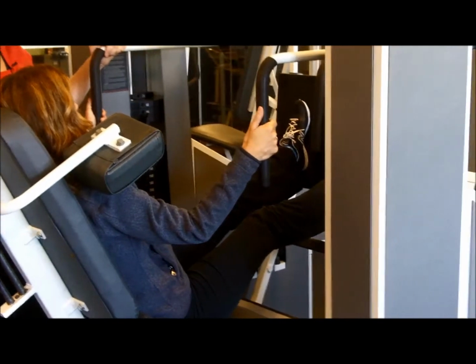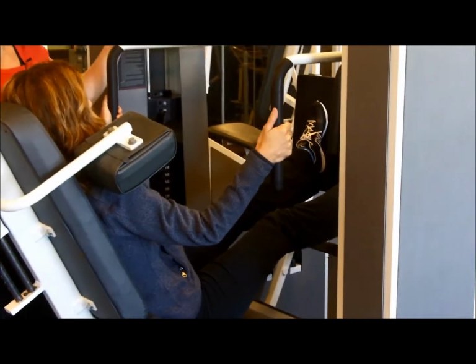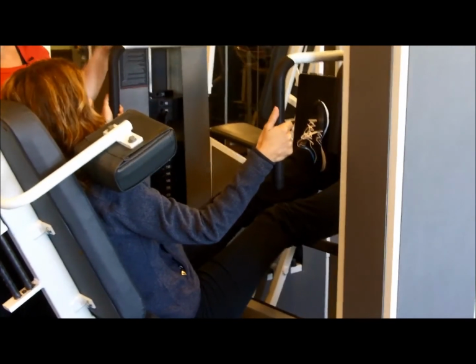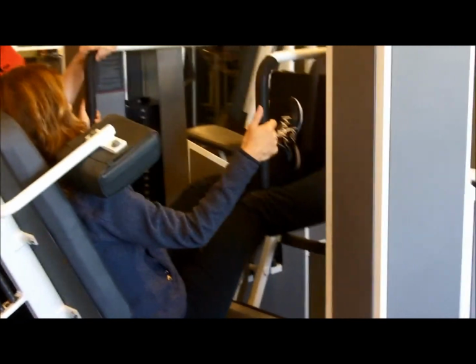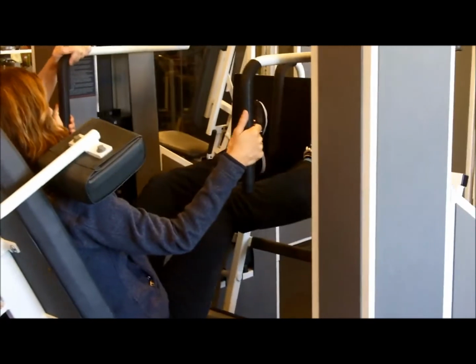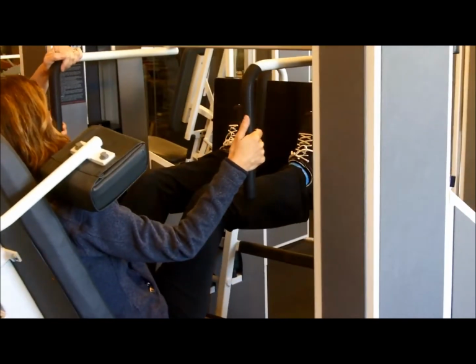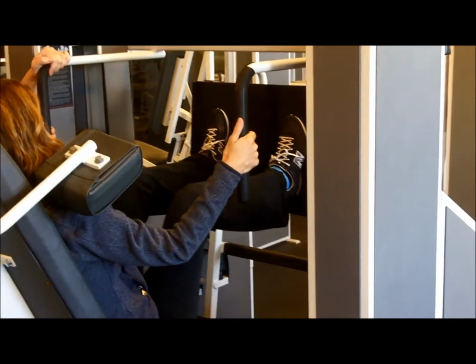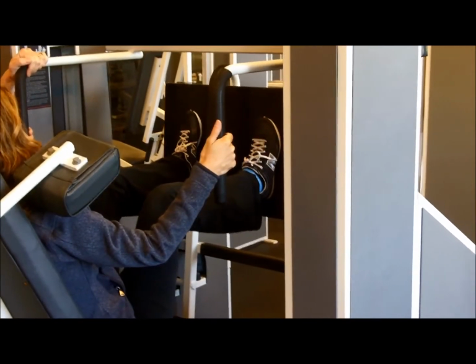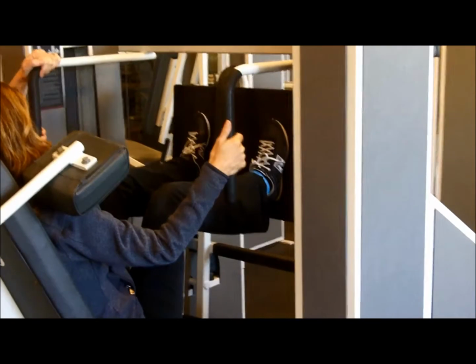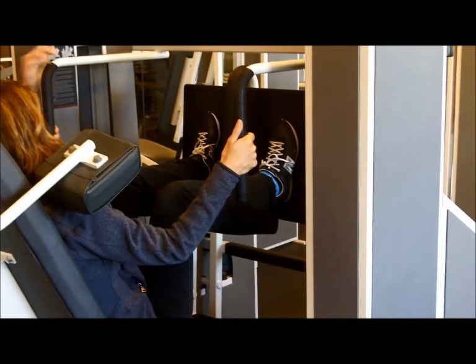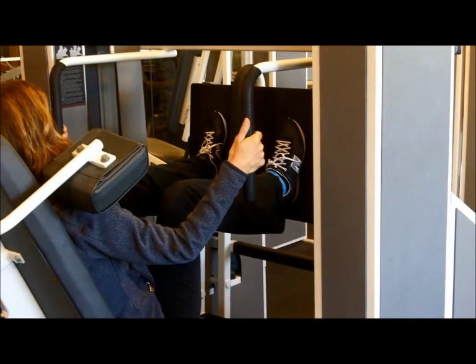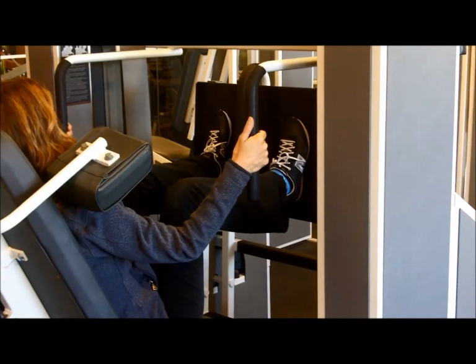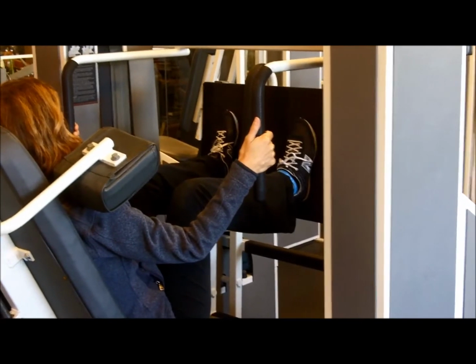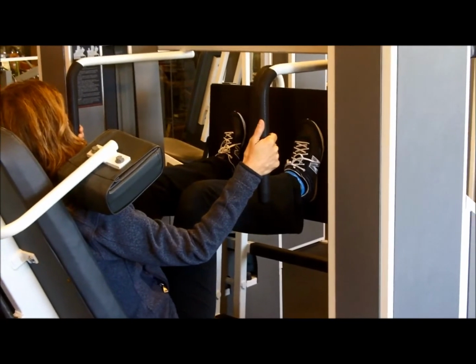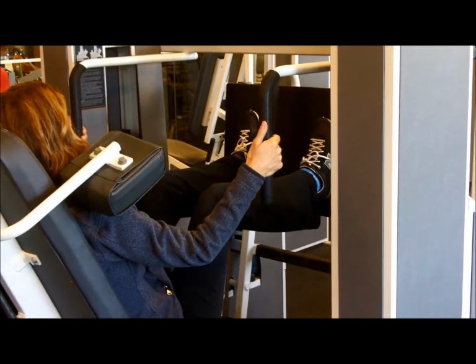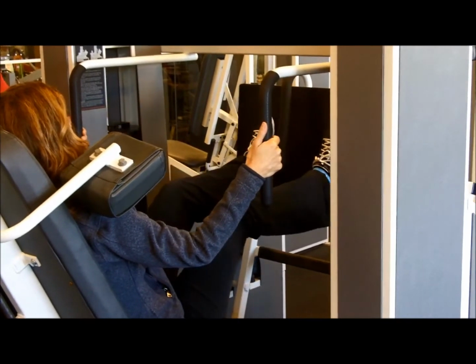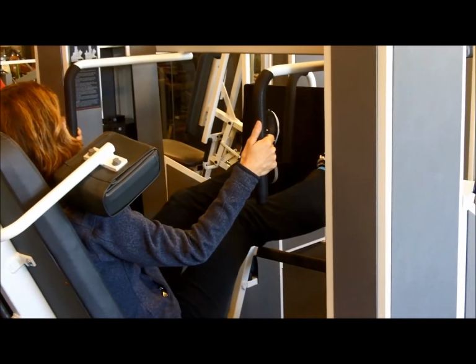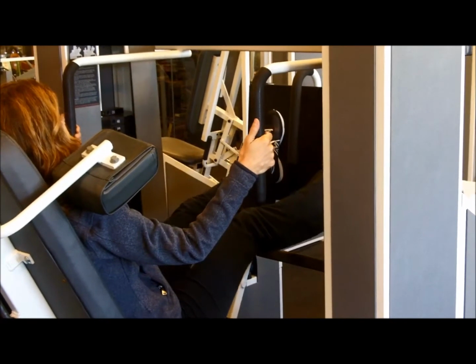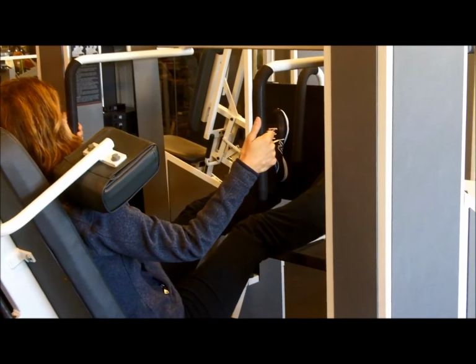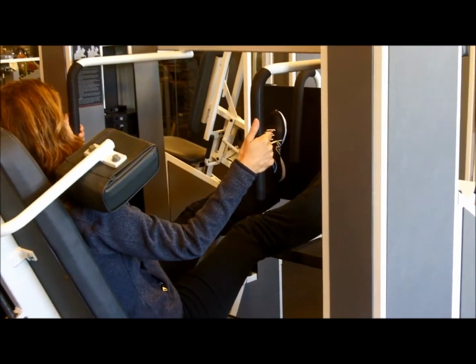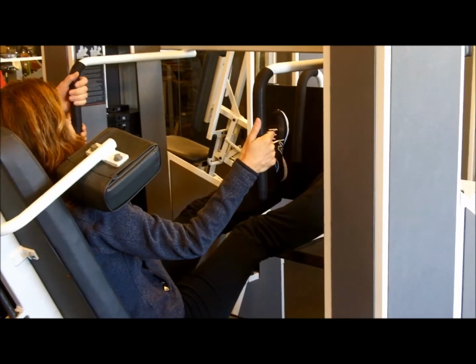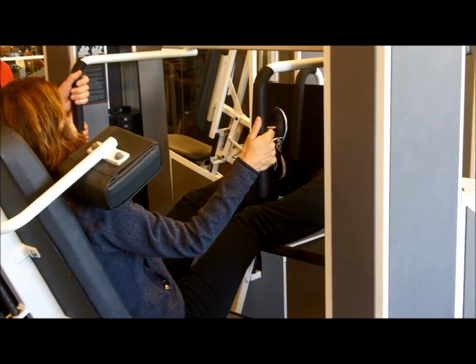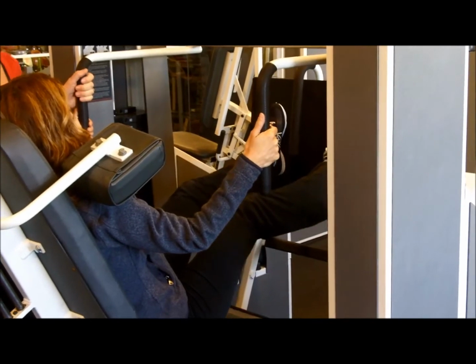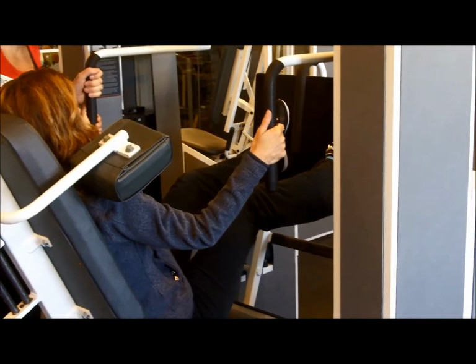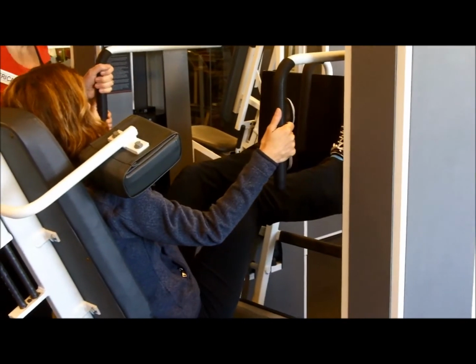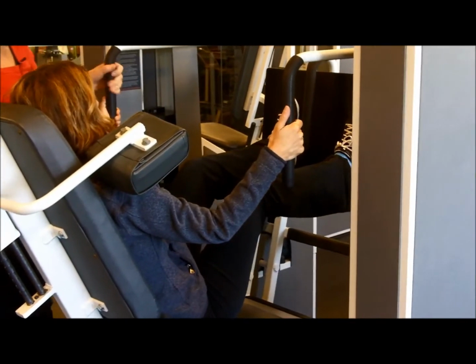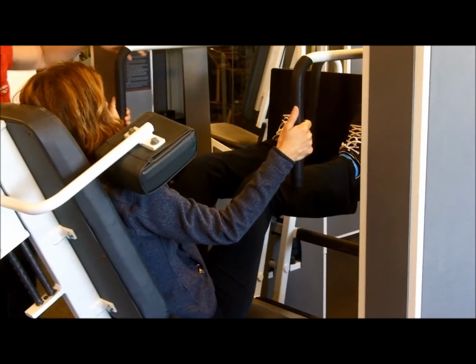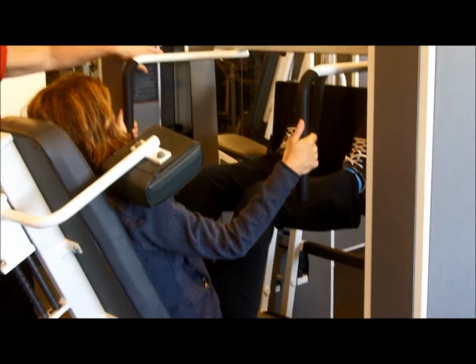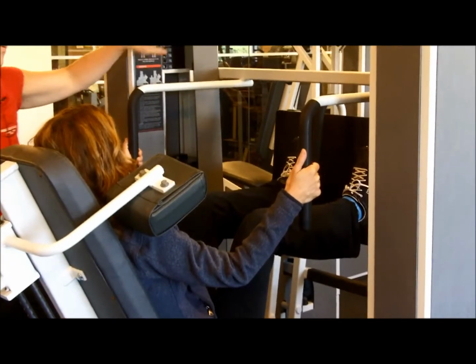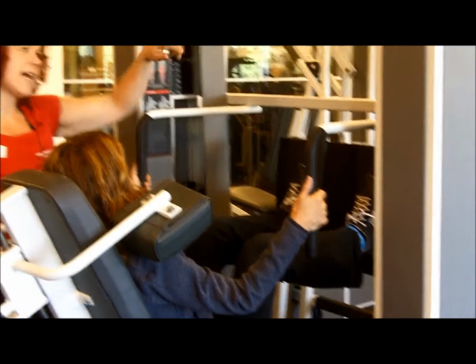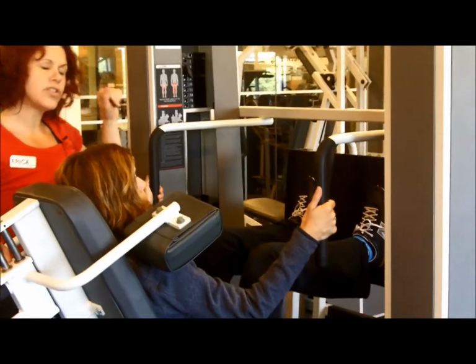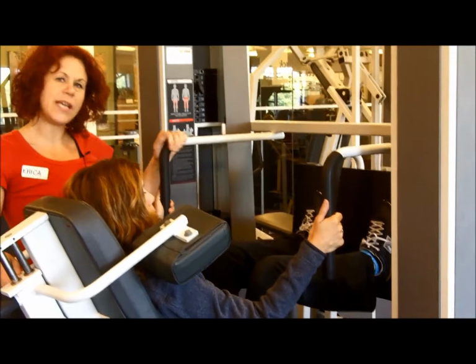And then come back in again, nice and slow, feeling the effort on the glutes, the hamstrings, and a little bit on the quadriceps in this position. There are two weight stacks, and the weight stack numbers should be equal.